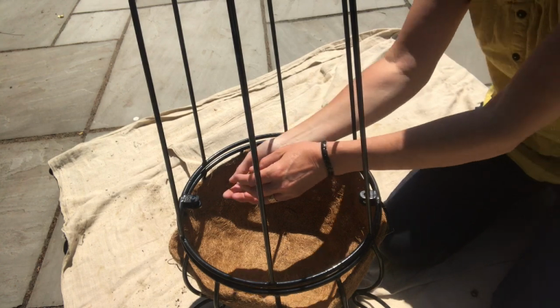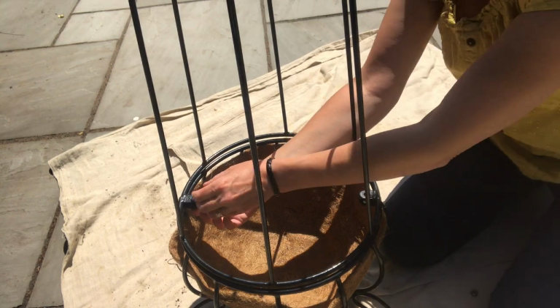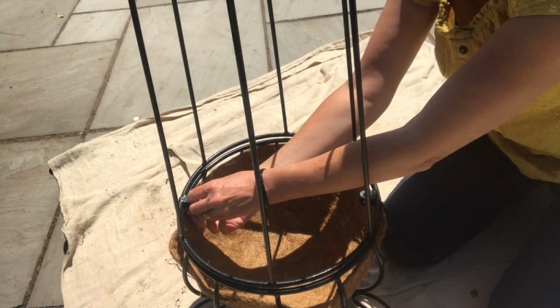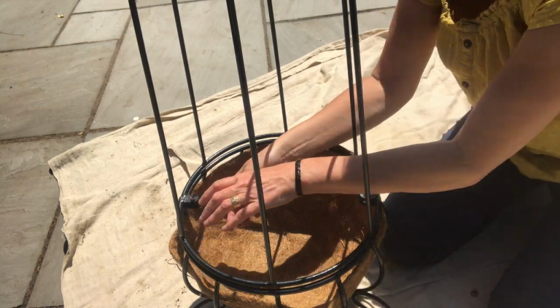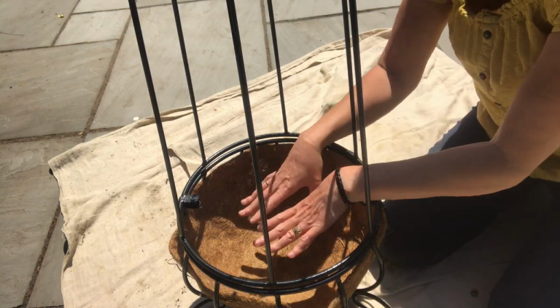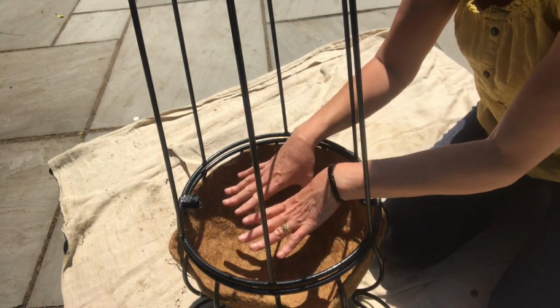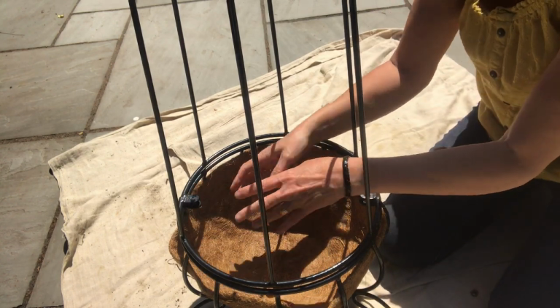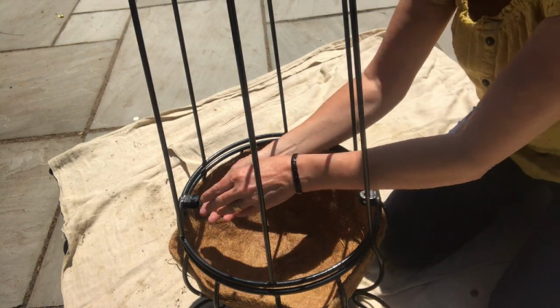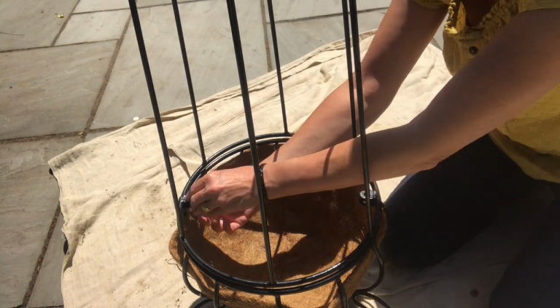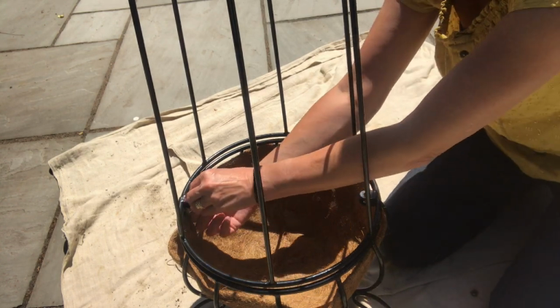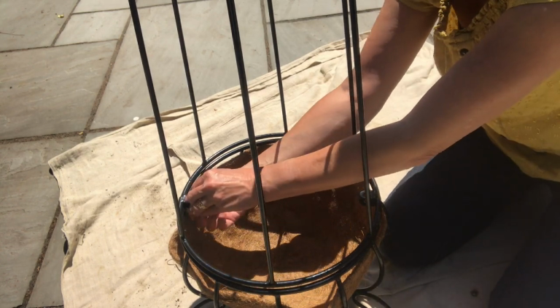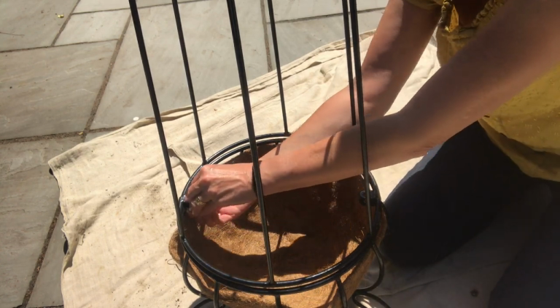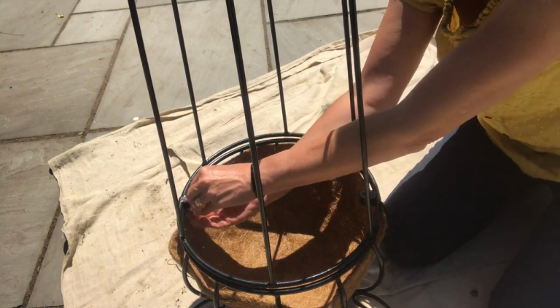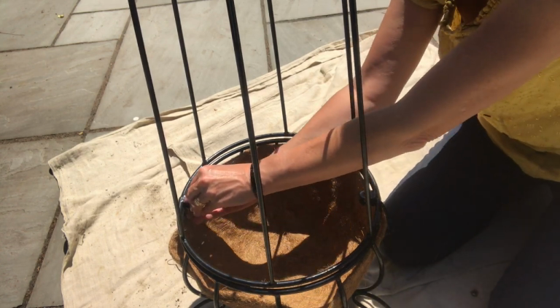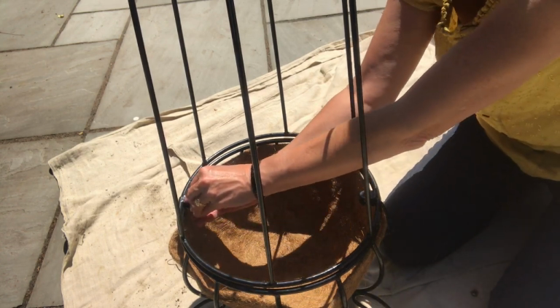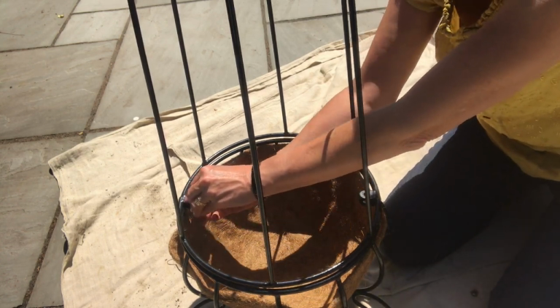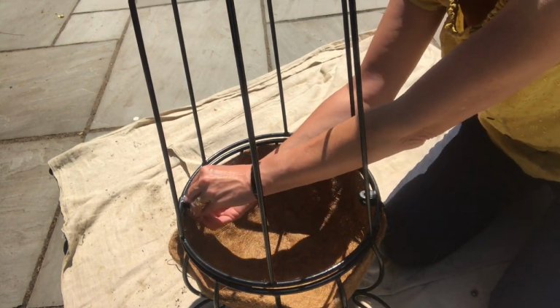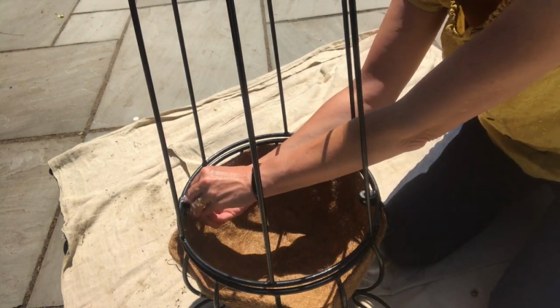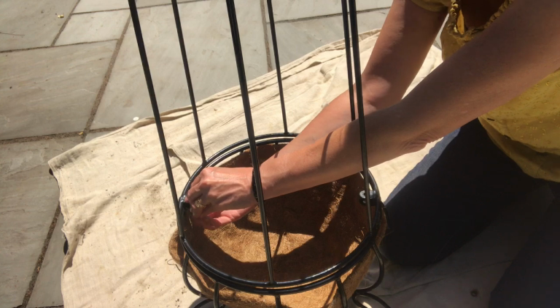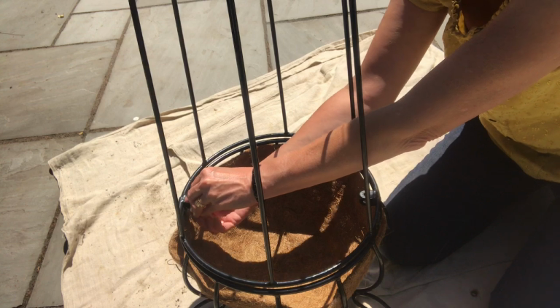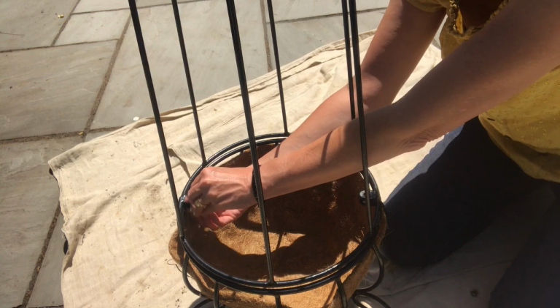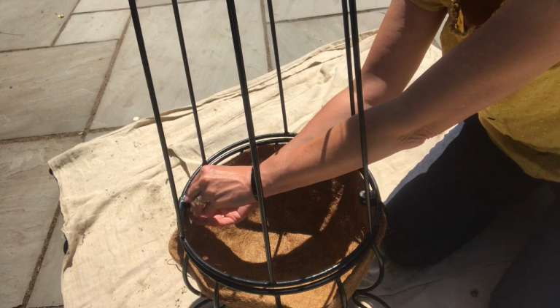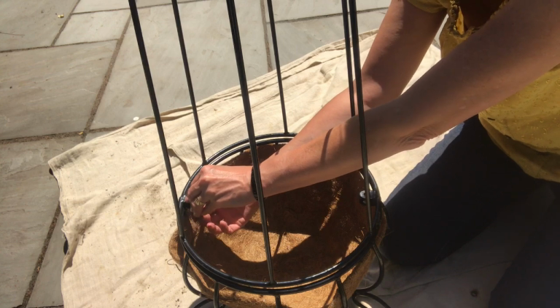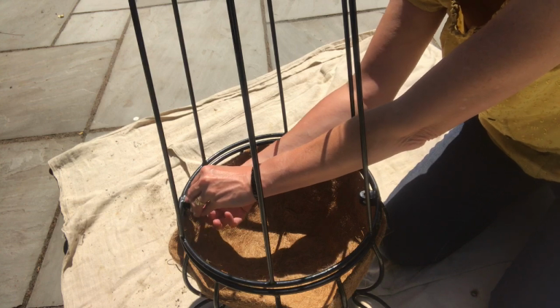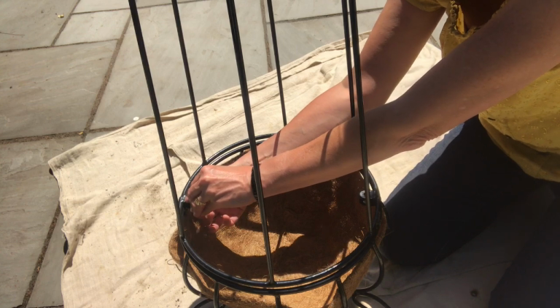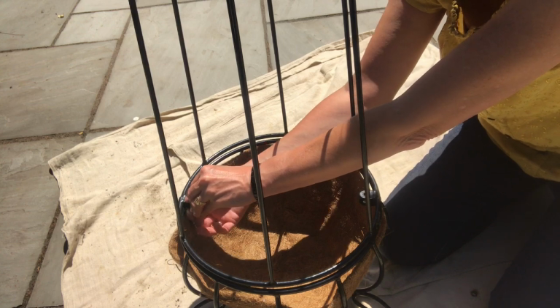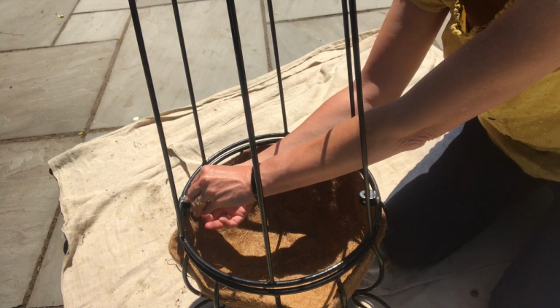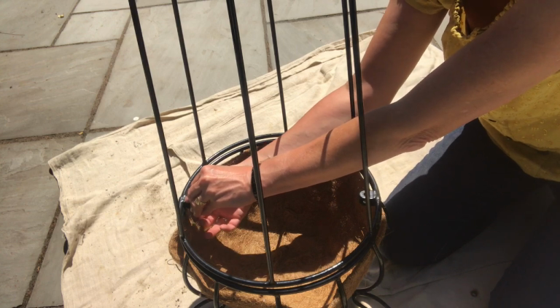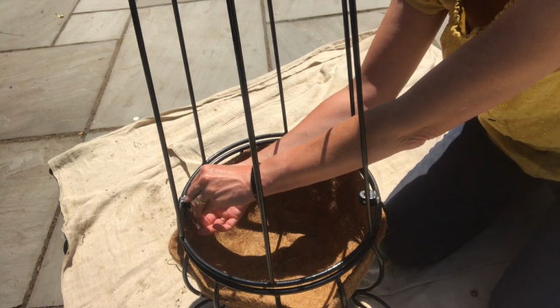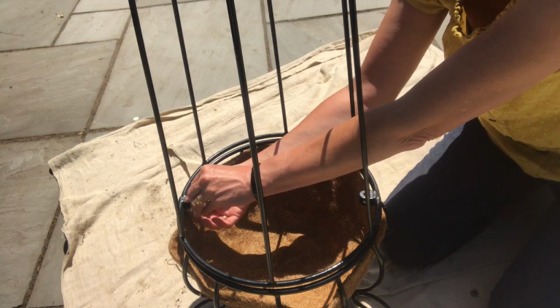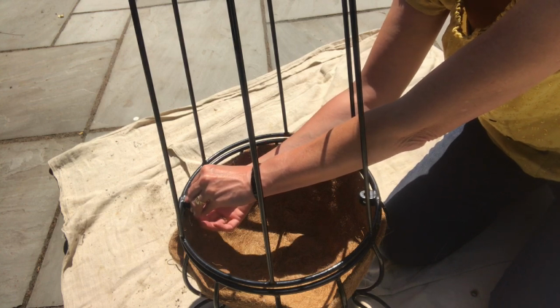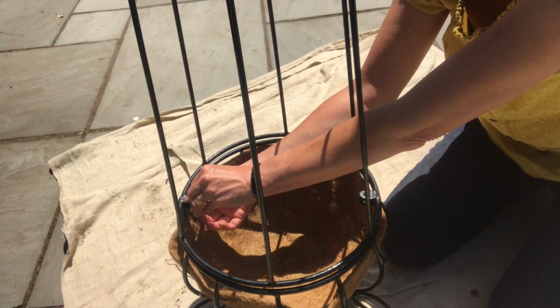So I could plant just through the holes — it would be quite easy to do — but it's just getting the soil in. So I'm just going to take it apart, because that is what it's designed for.